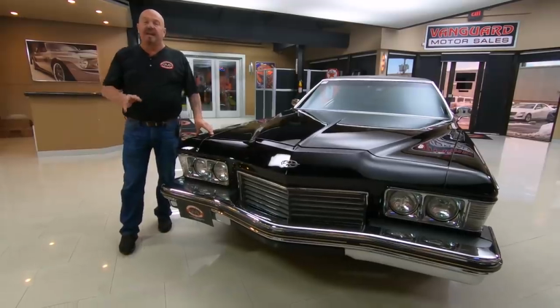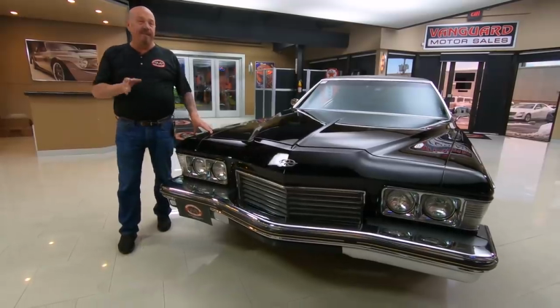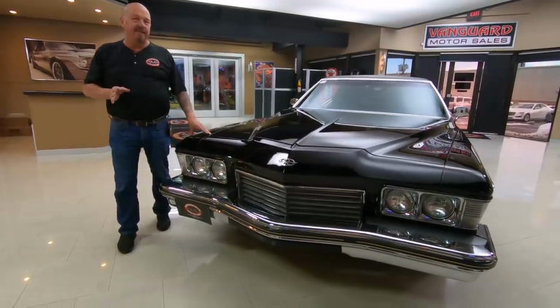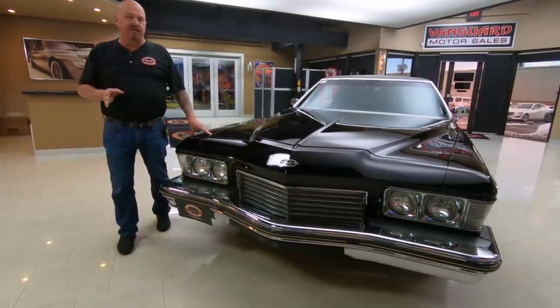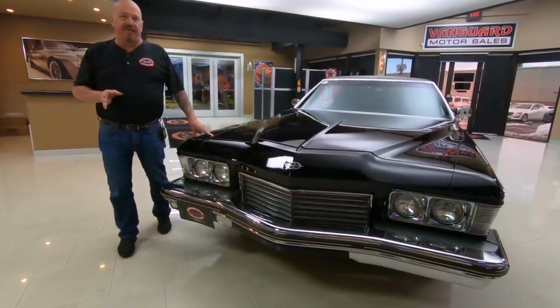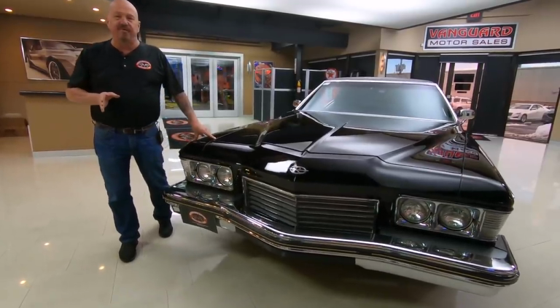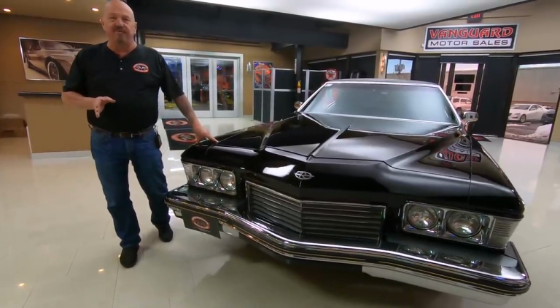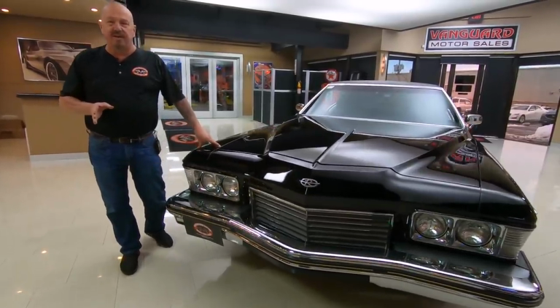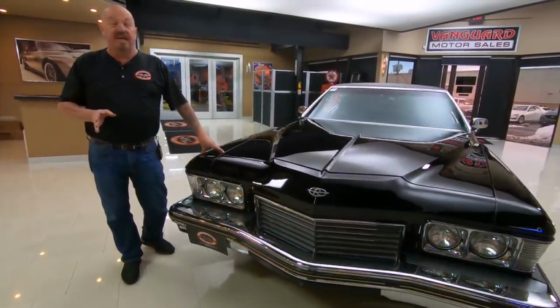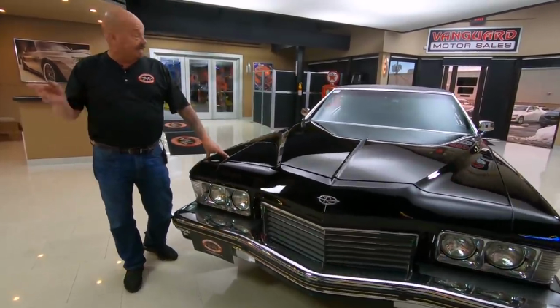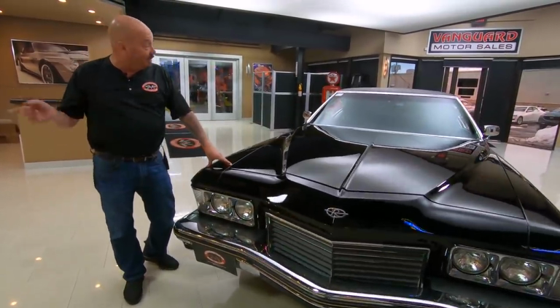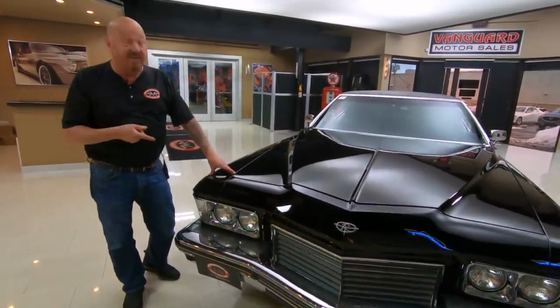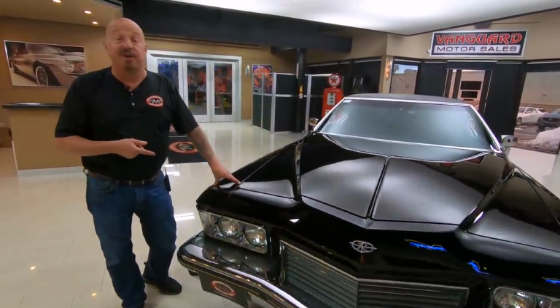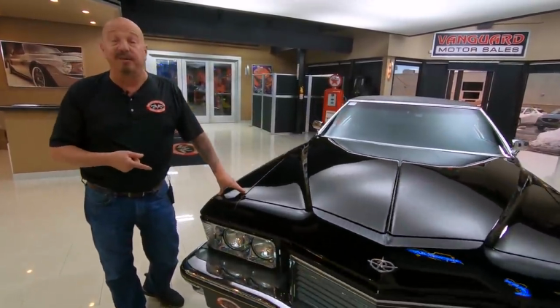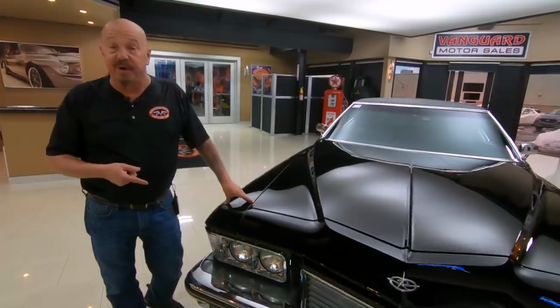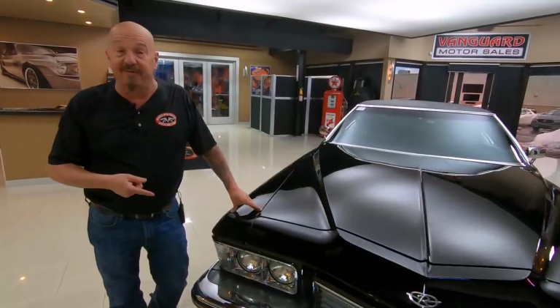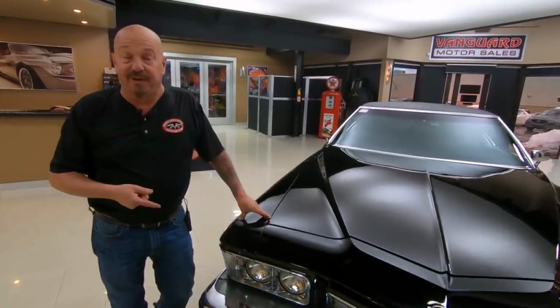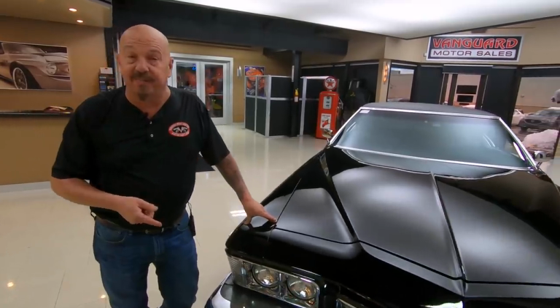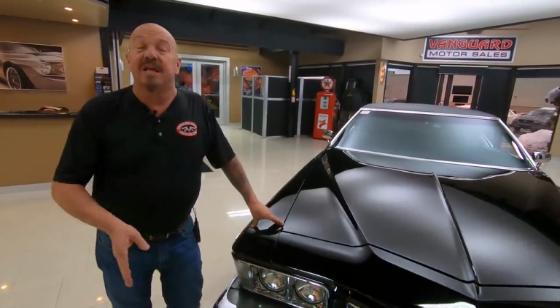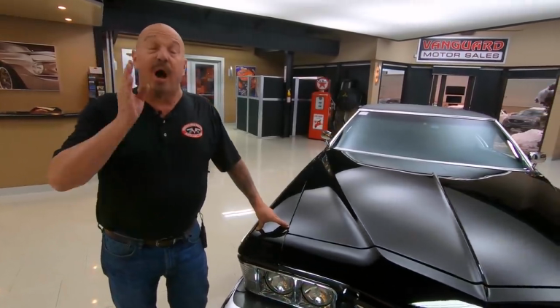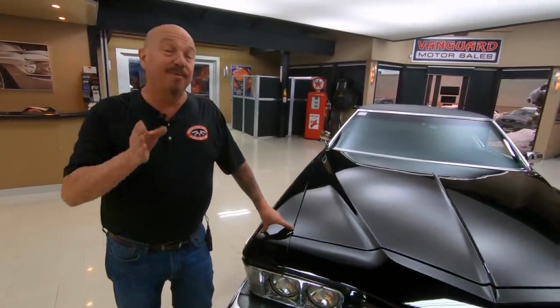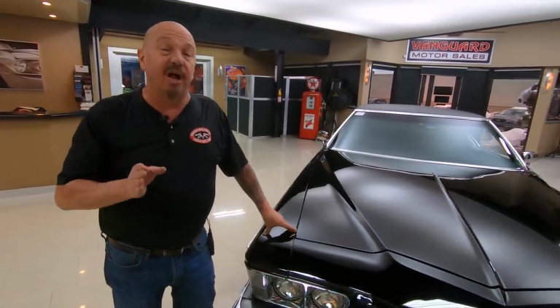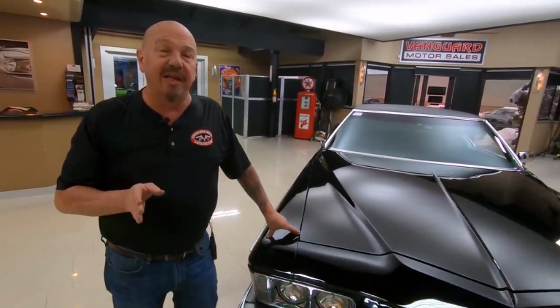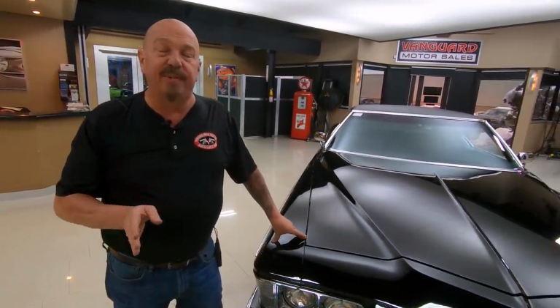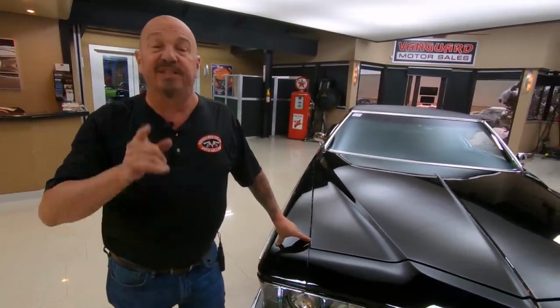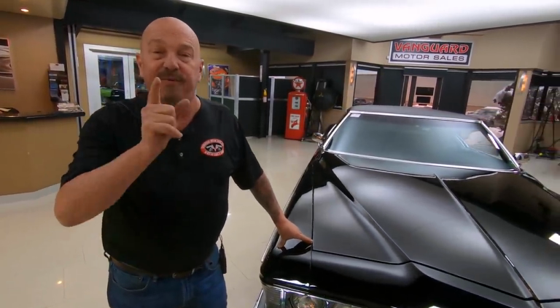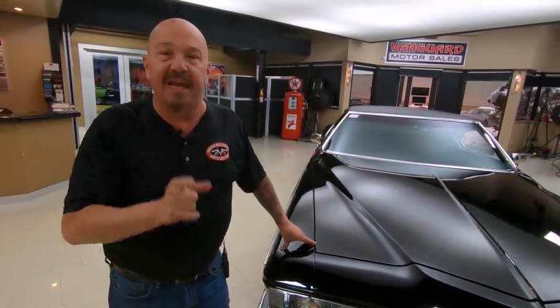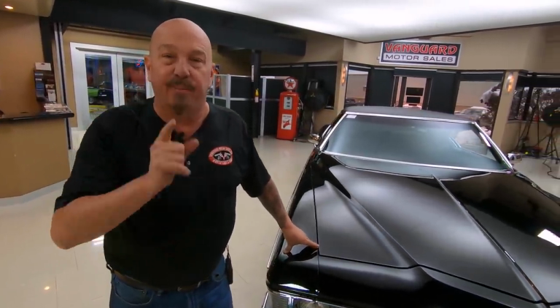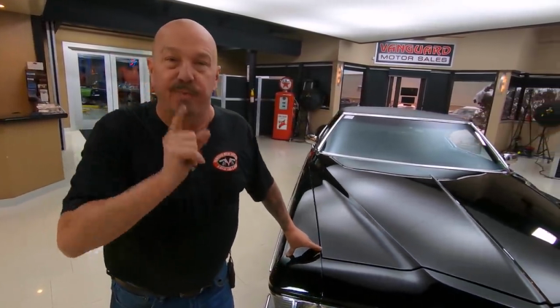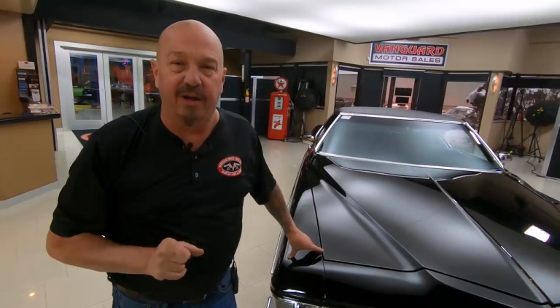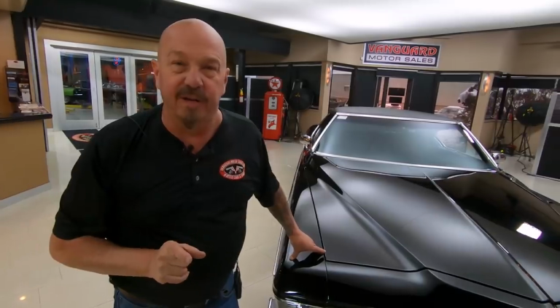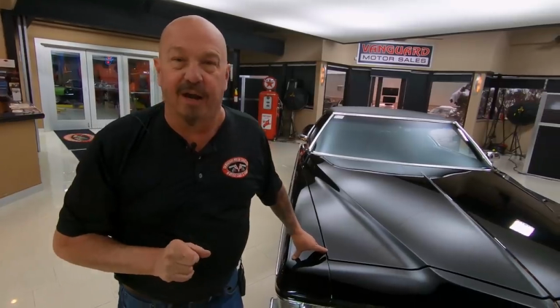I've been in the business for about 35 years, and I'll tell you what, this has always been one of my favorites. So I'm using all that experience every day to help you pick out your dream car.